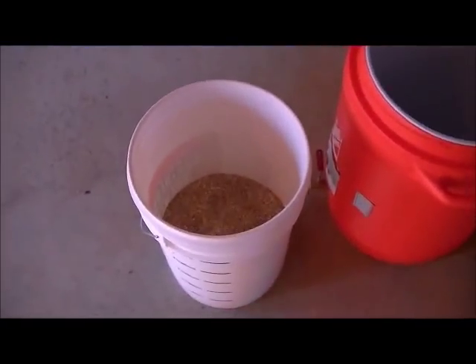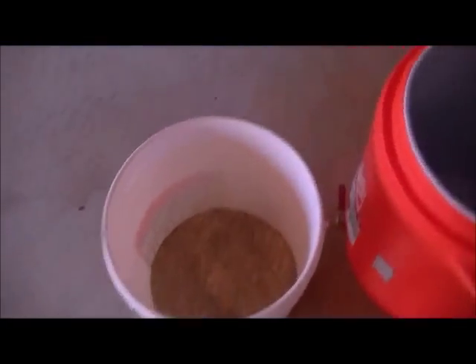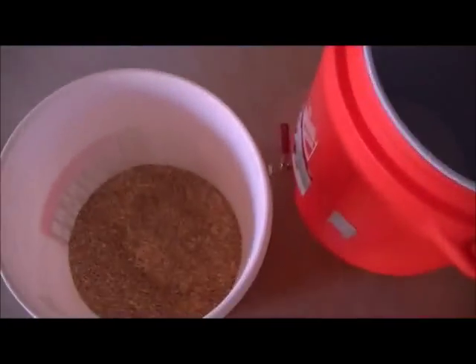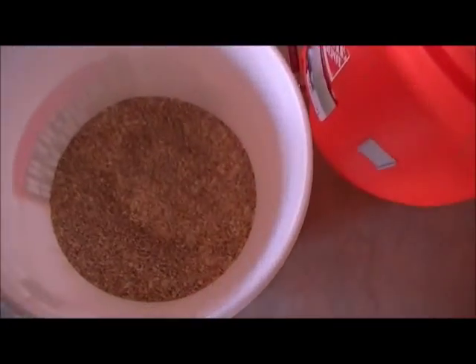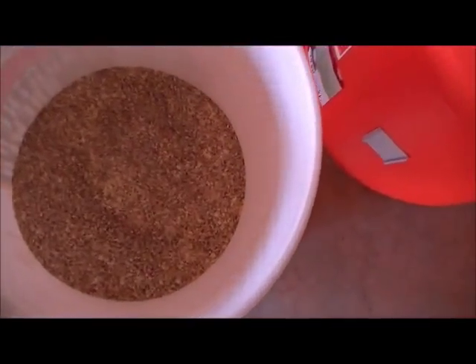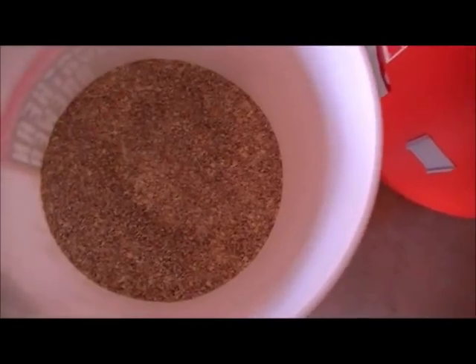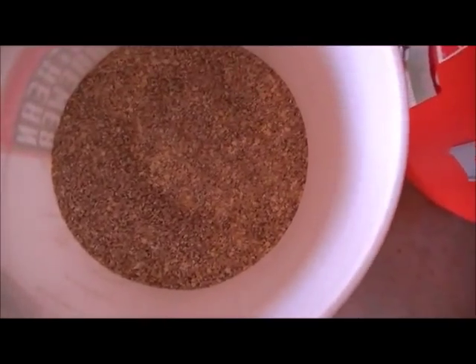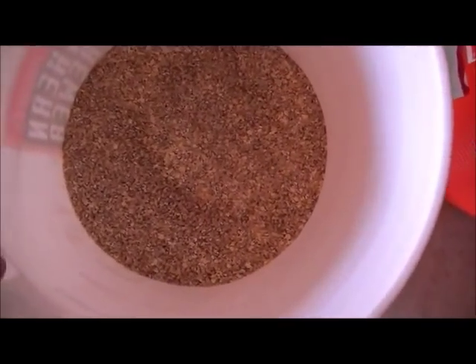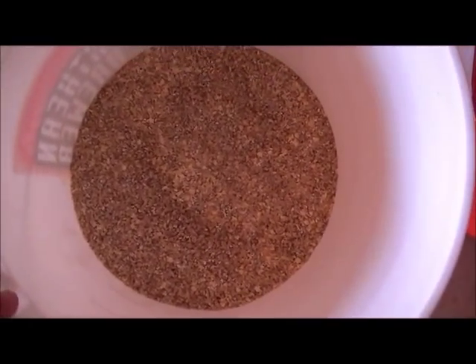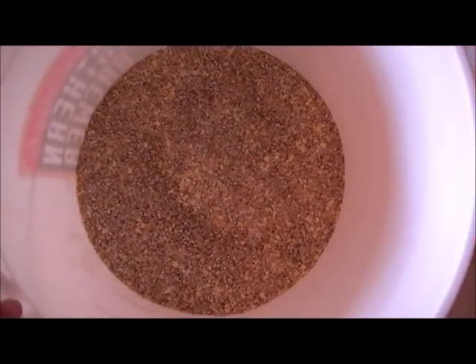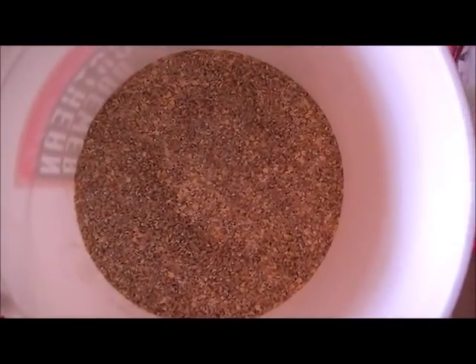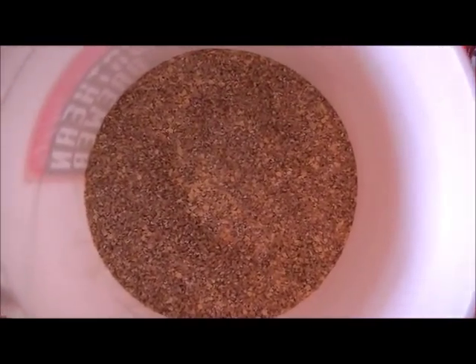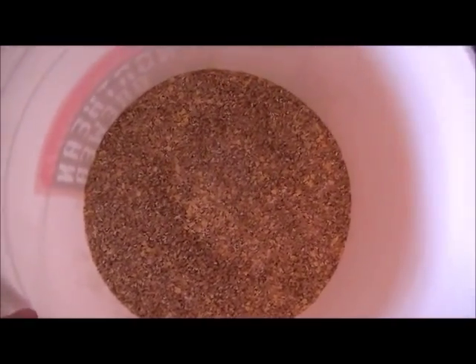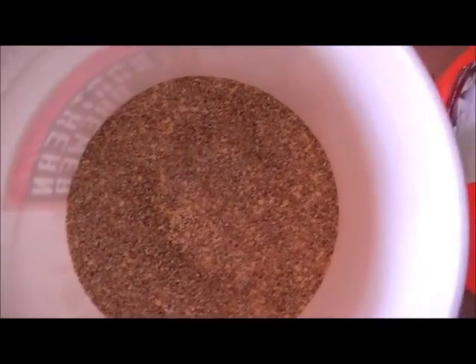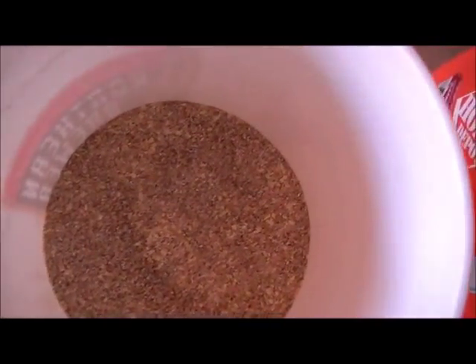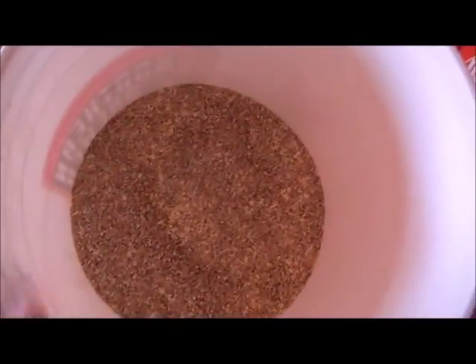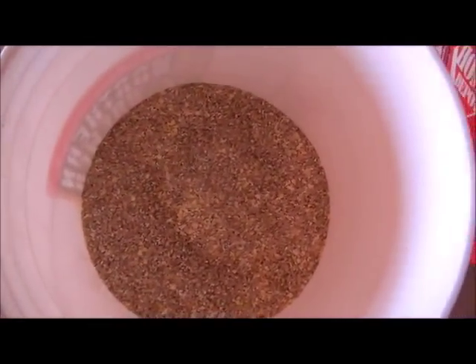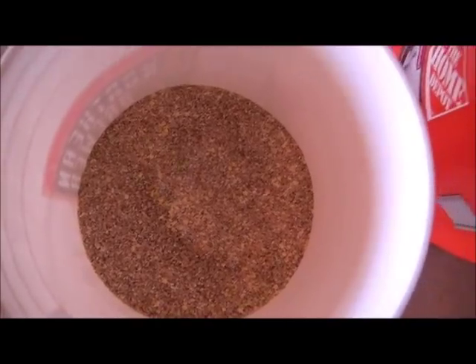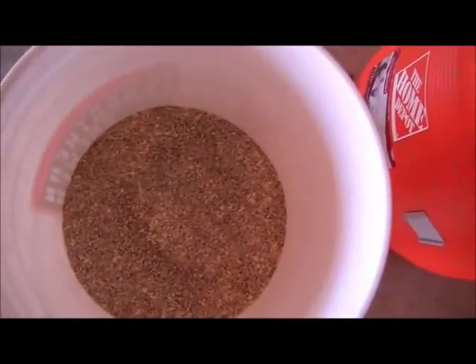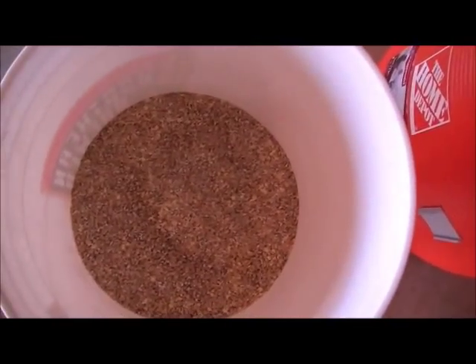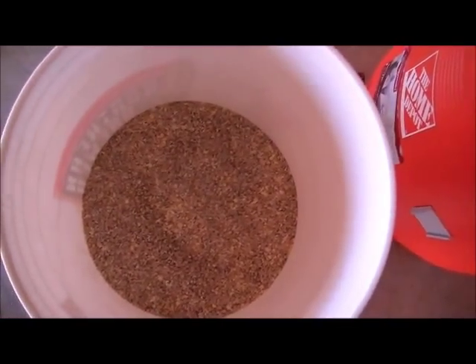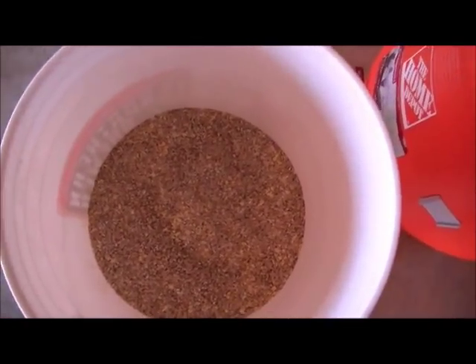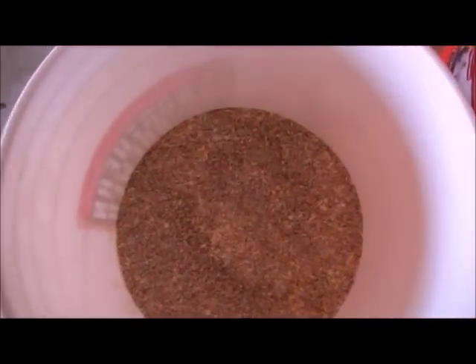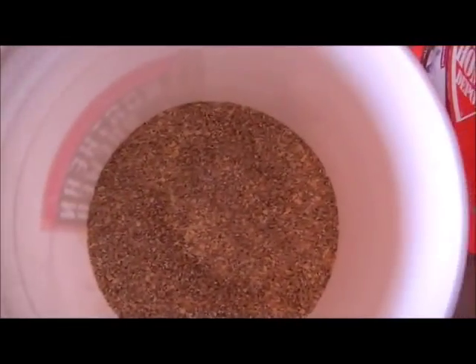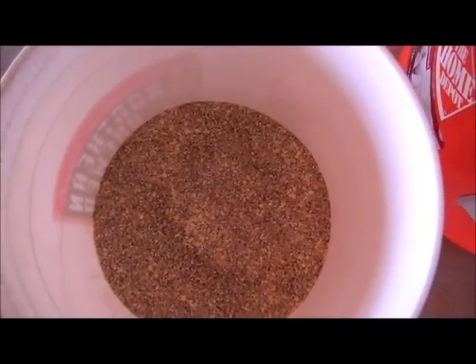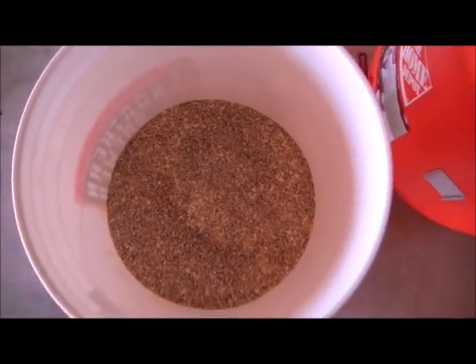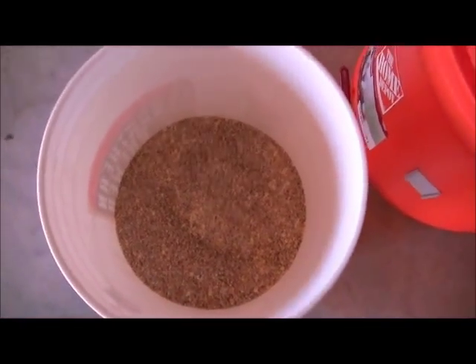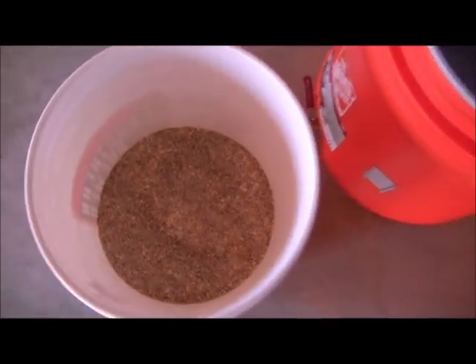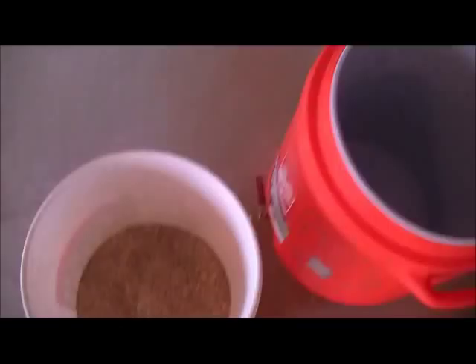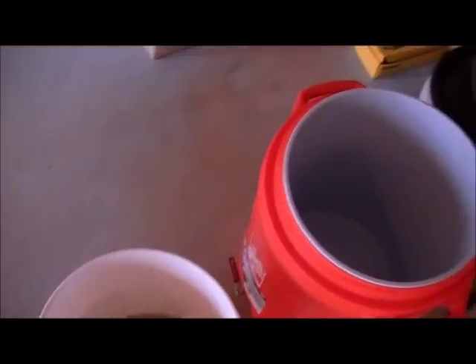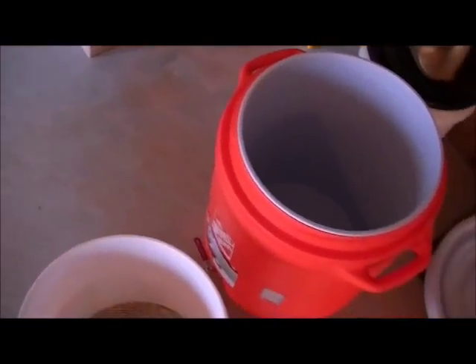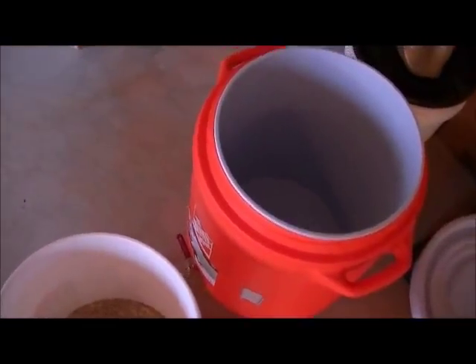Here's my grains — I already crushed them. This is a proprietary blend of US 2-row, US 6-row, and the yellow is flaked maize to lighten up the body and flavor.